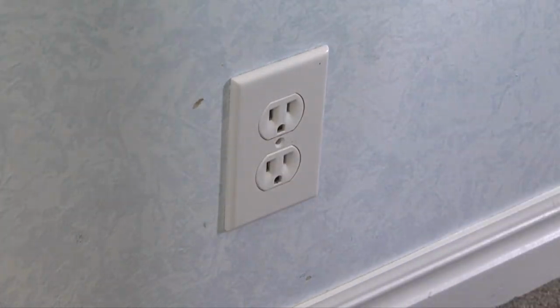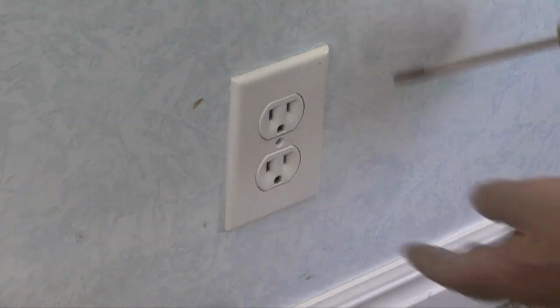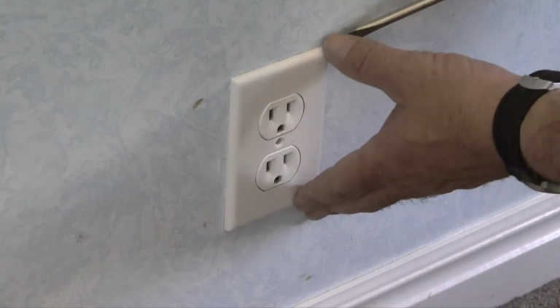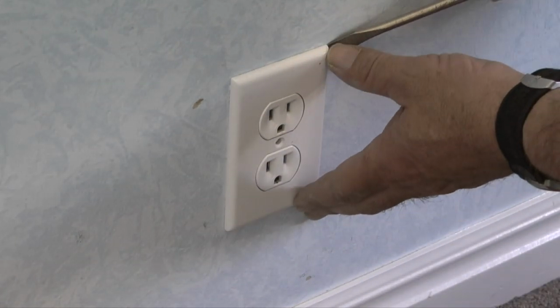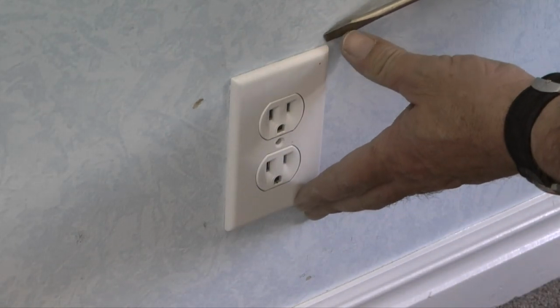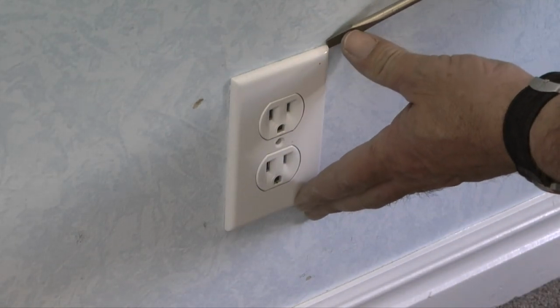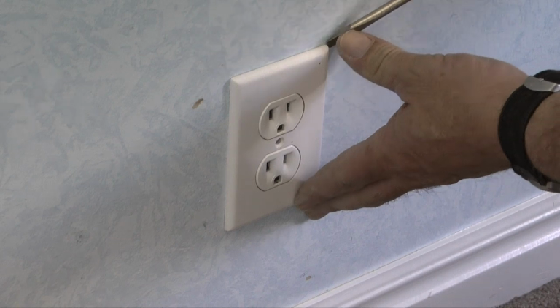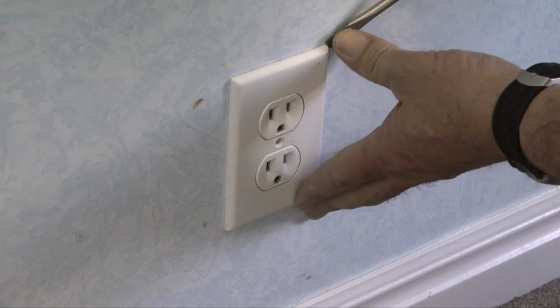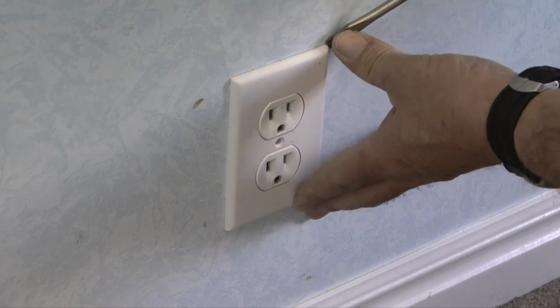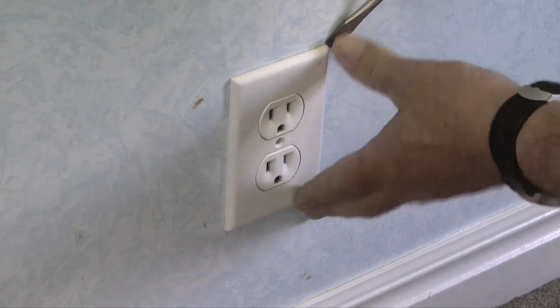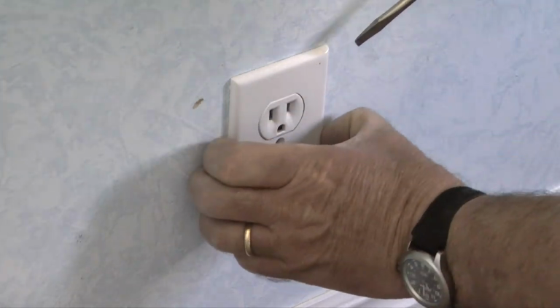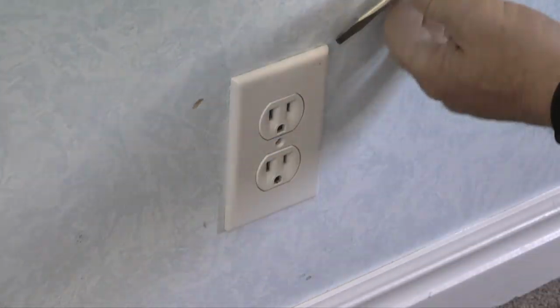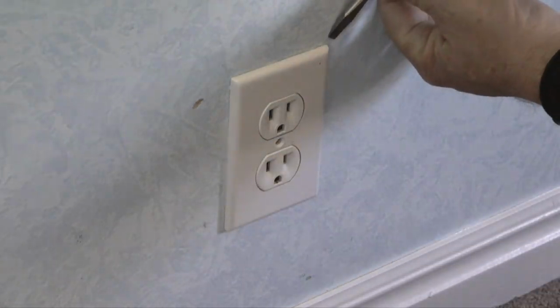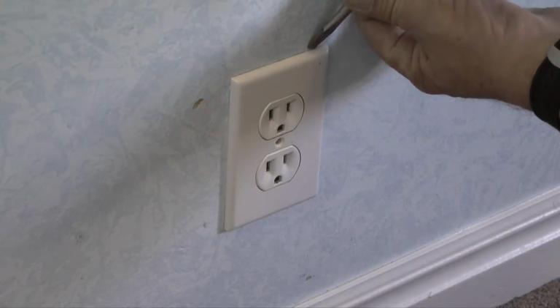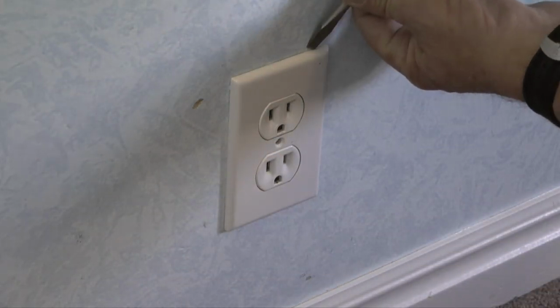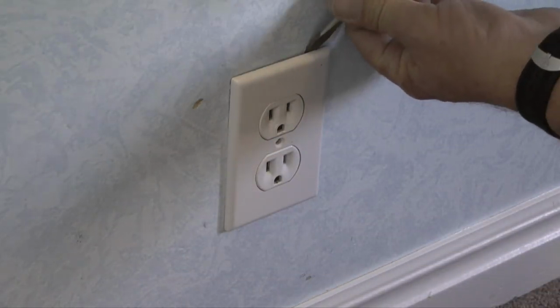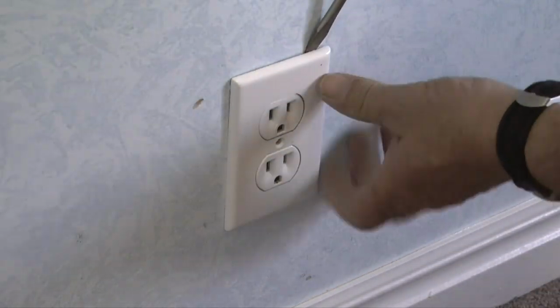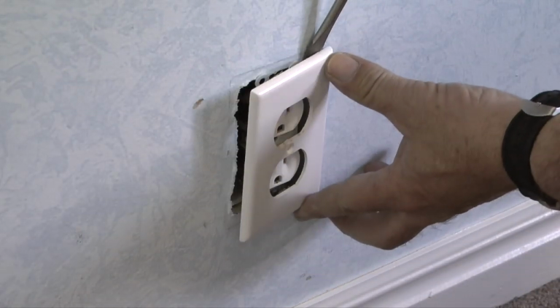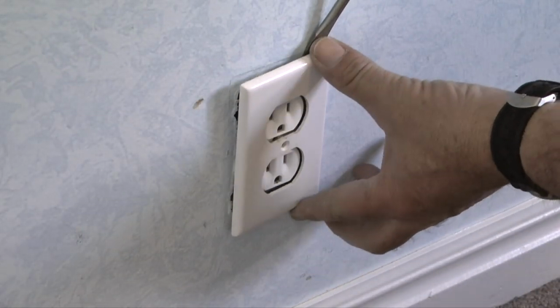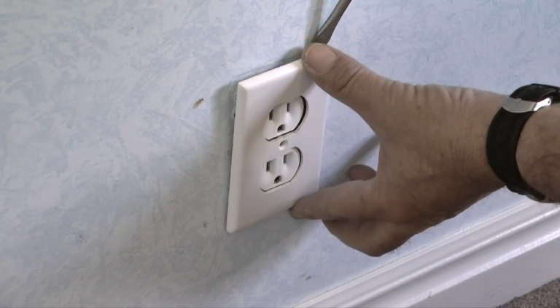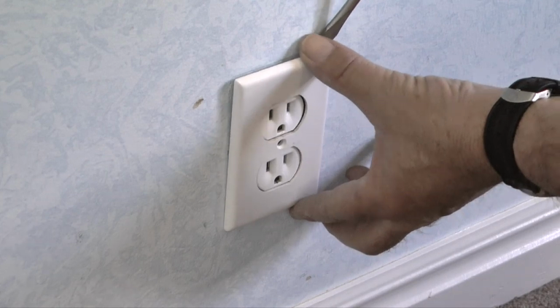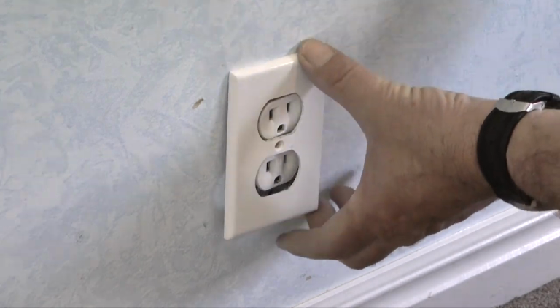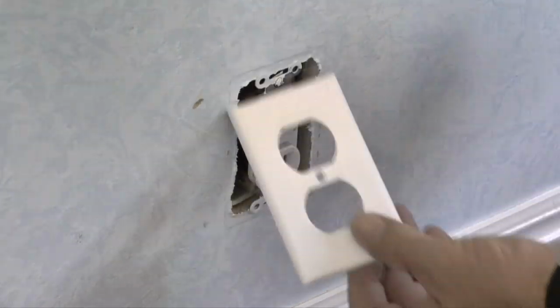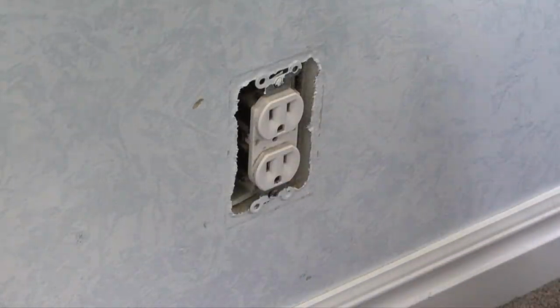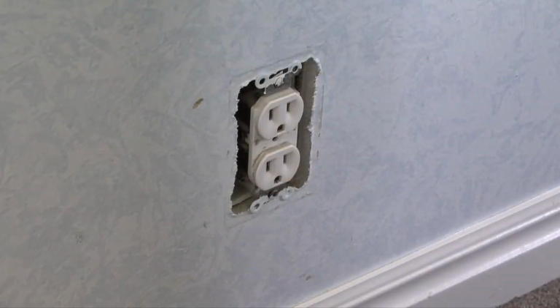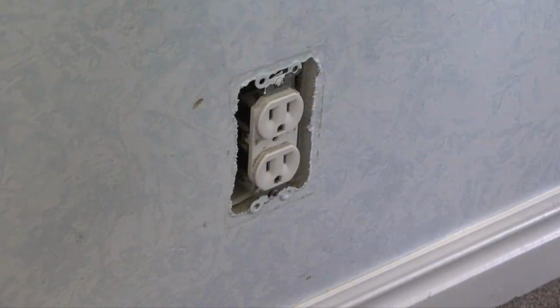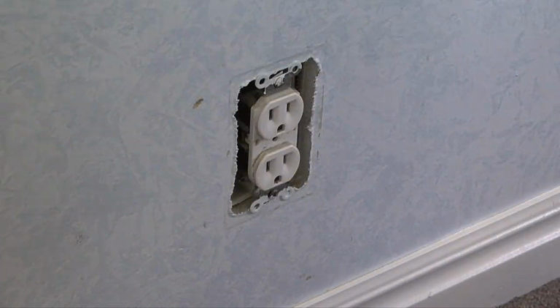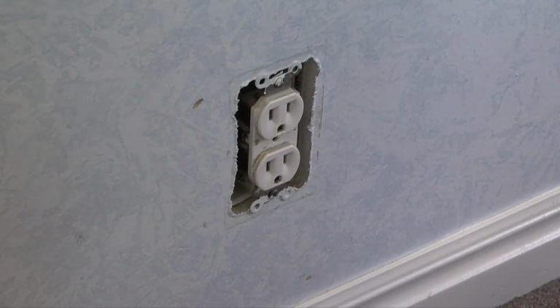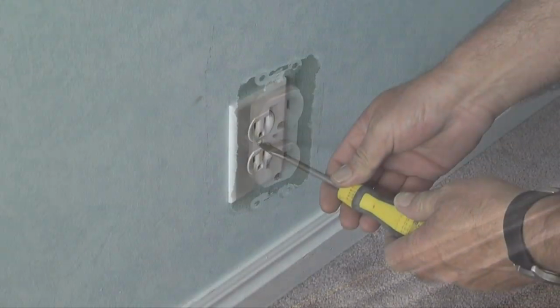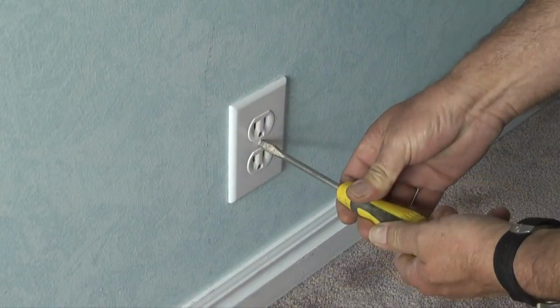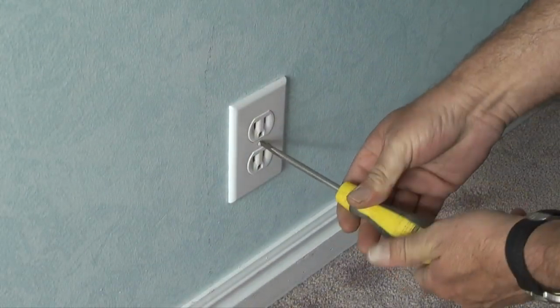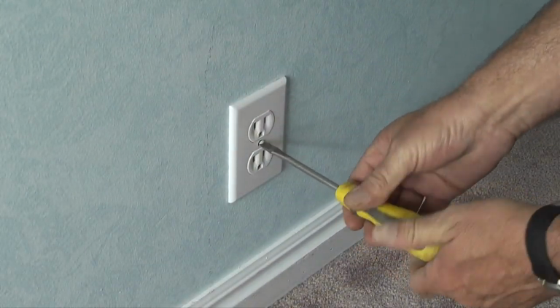I simply remove the screws in the cover plates counterclockwise. If you run into a plate that is stuck to the wall, you can use the screwdriver to pry out gently and the plate will pop right off.